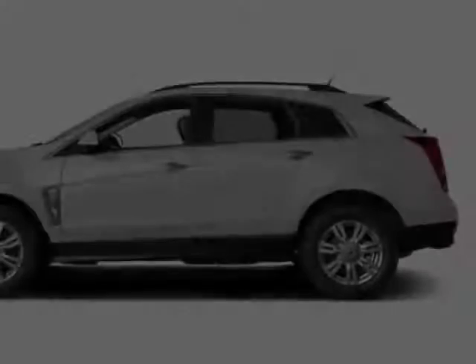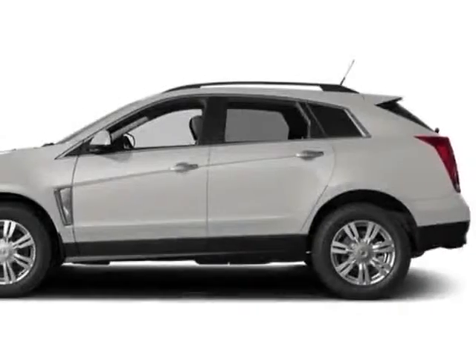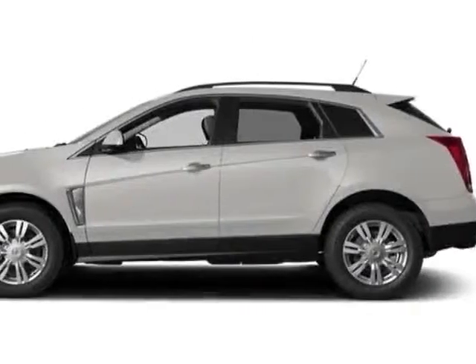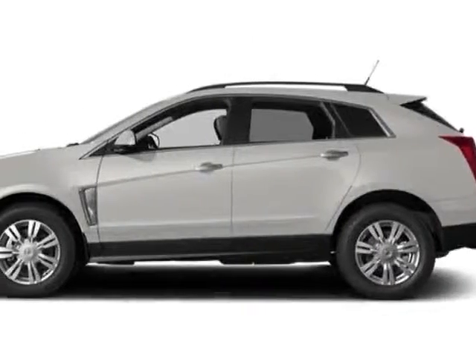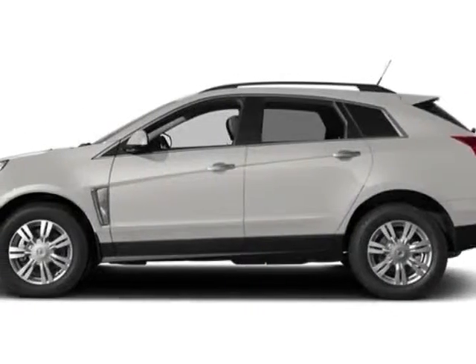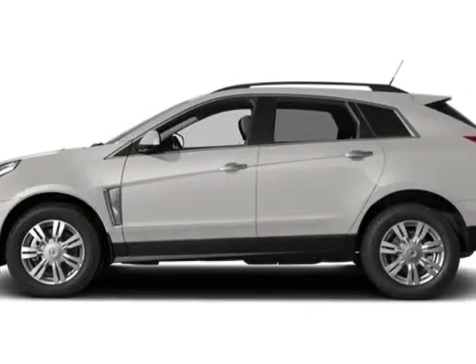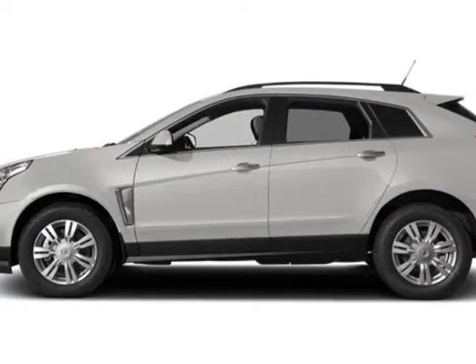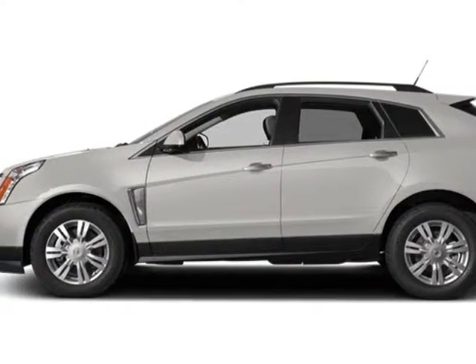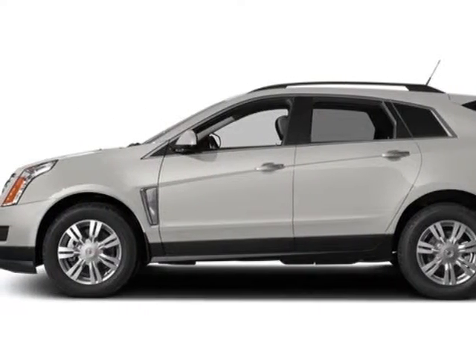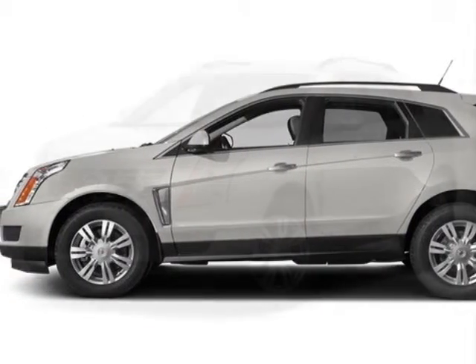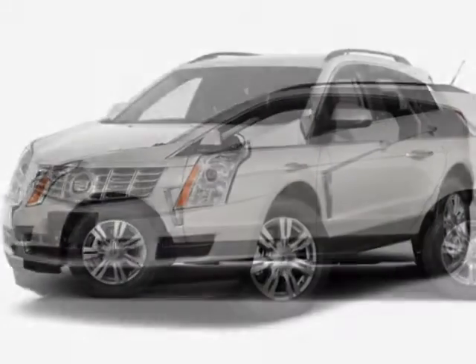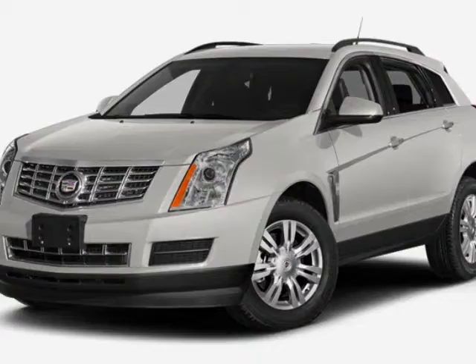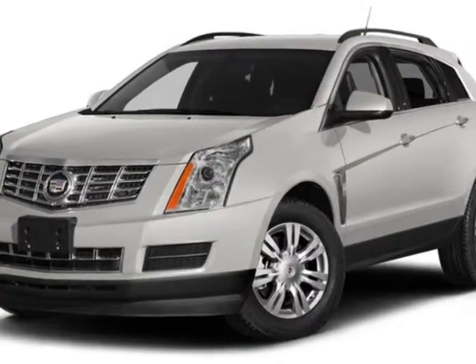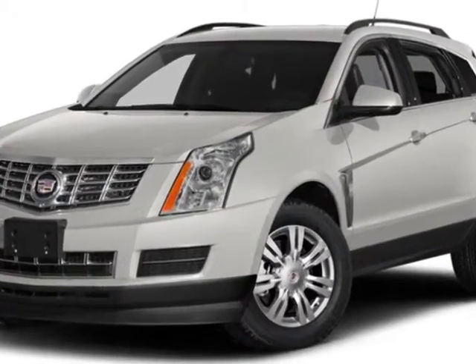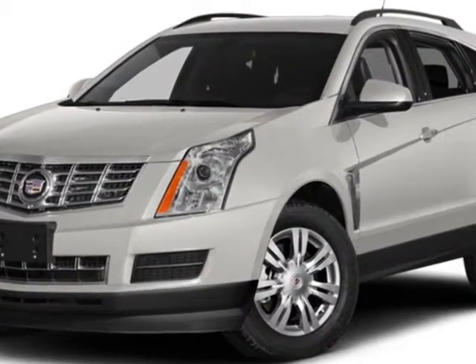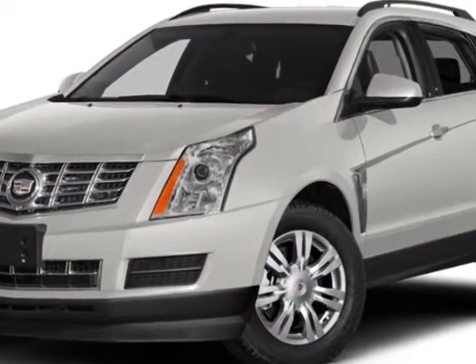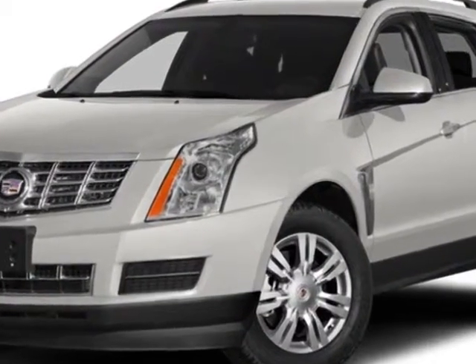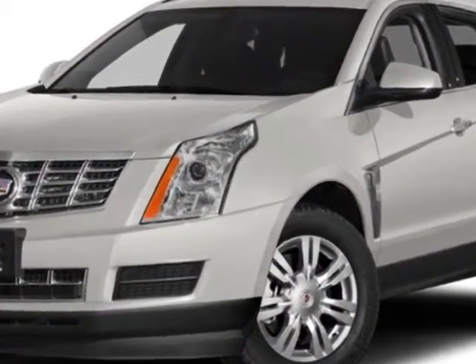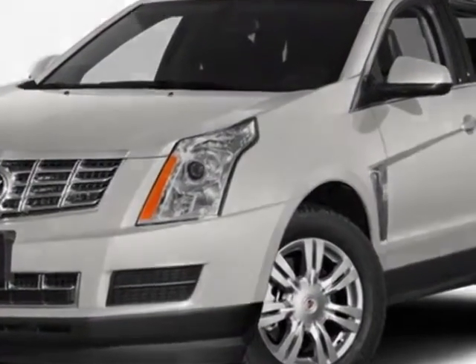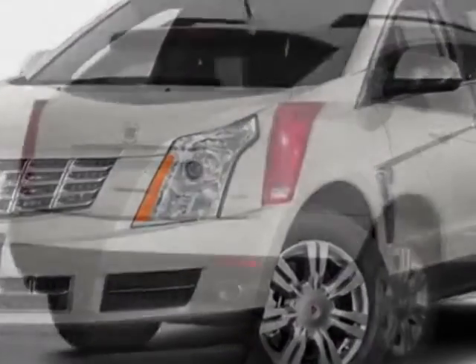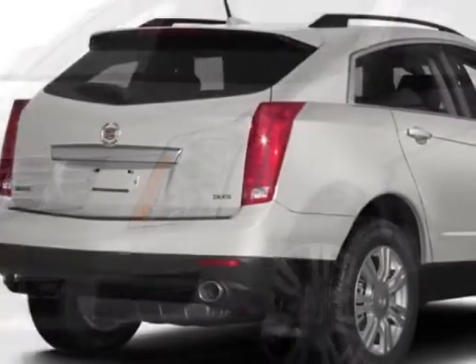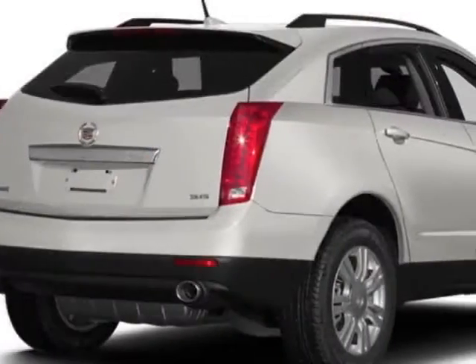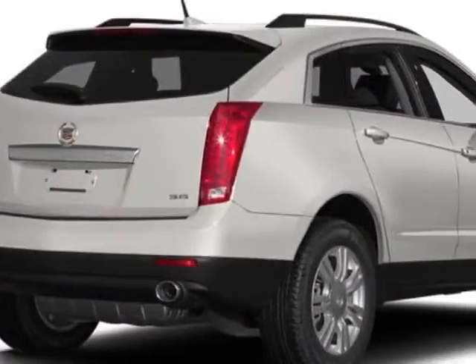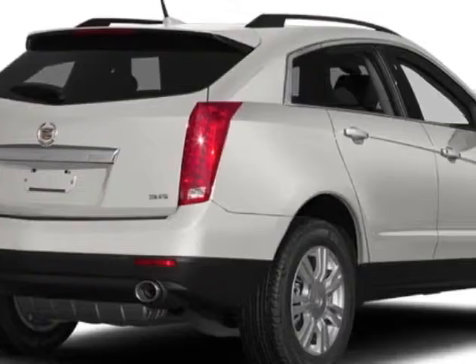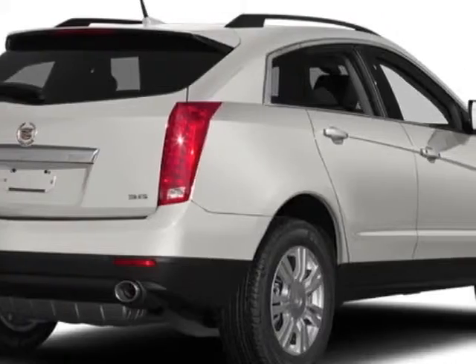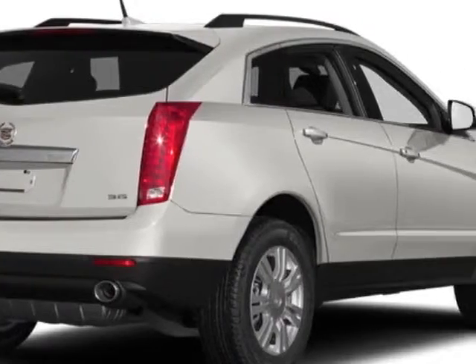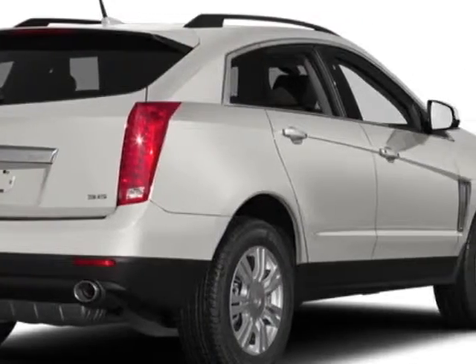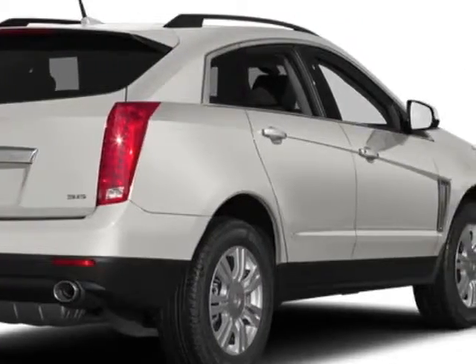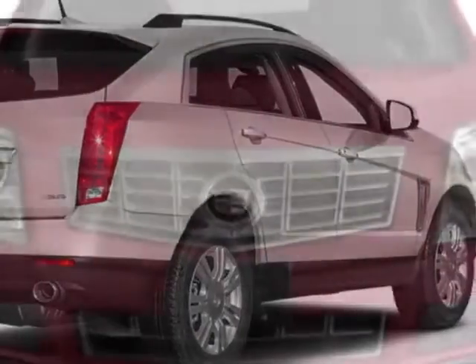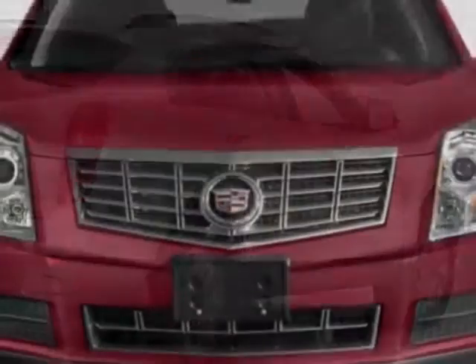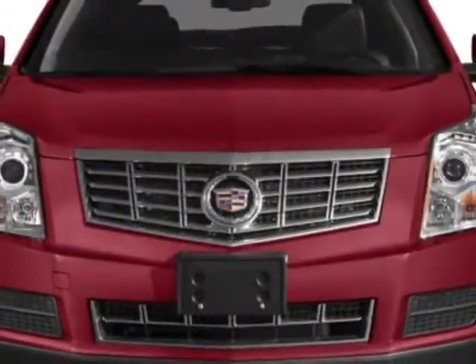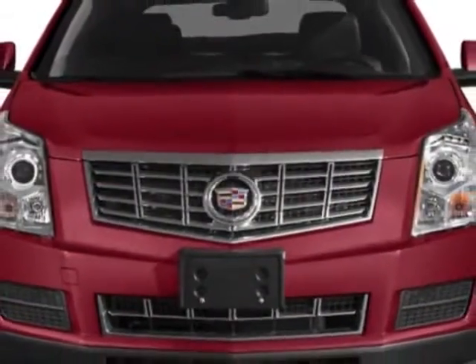Look at this new 2014 Cadillac SRX. For your protection, this vehicle has a full factory warranty. This vehicle gets an estimated 17 miles per gallon in the city and an estimated 24 on the highway.